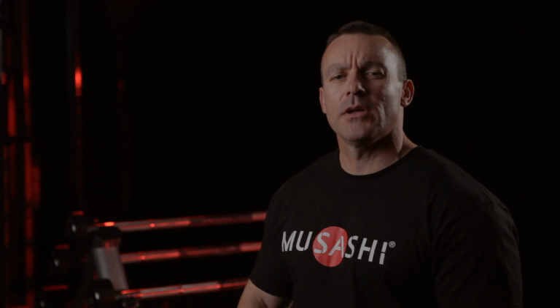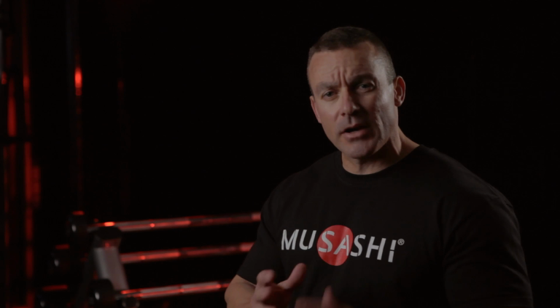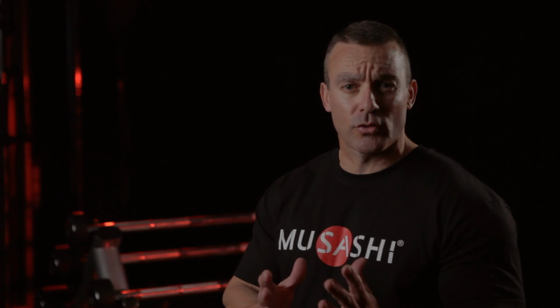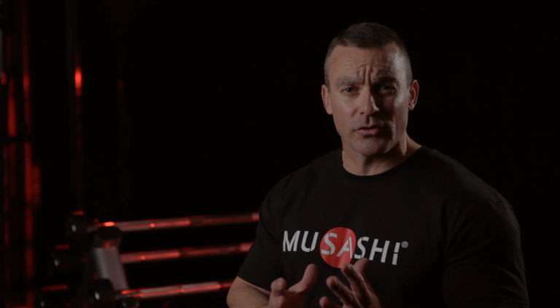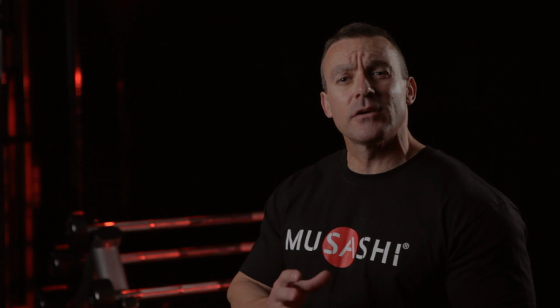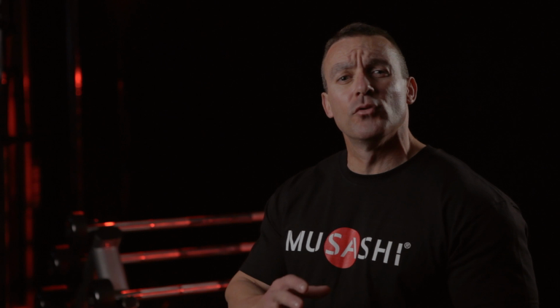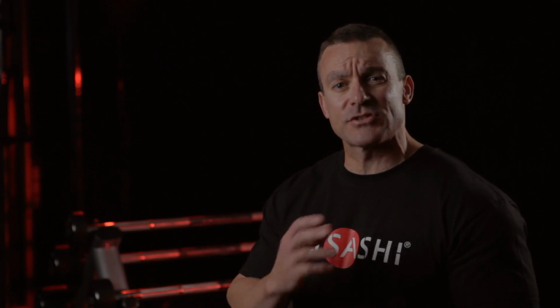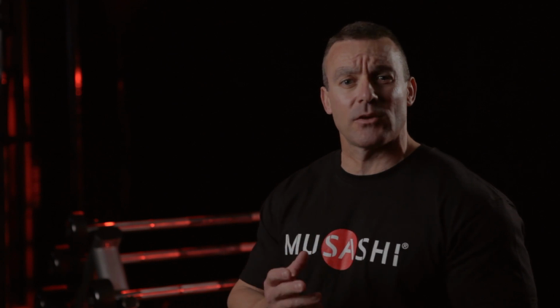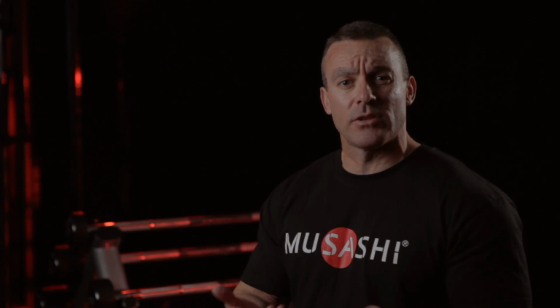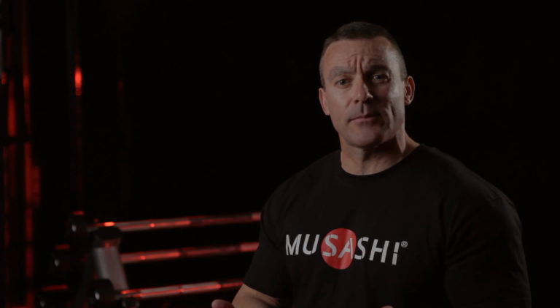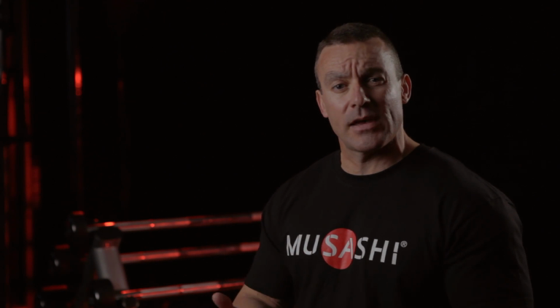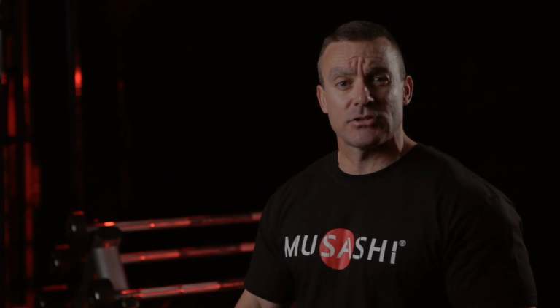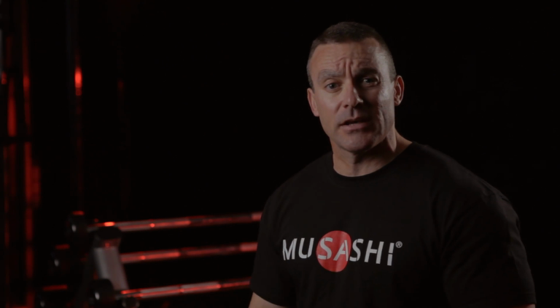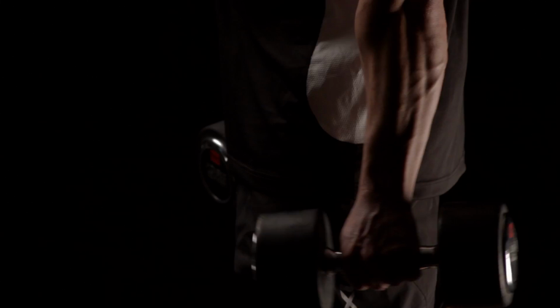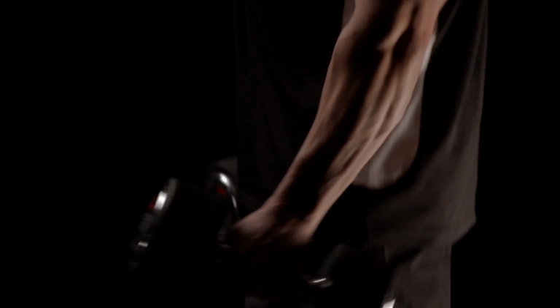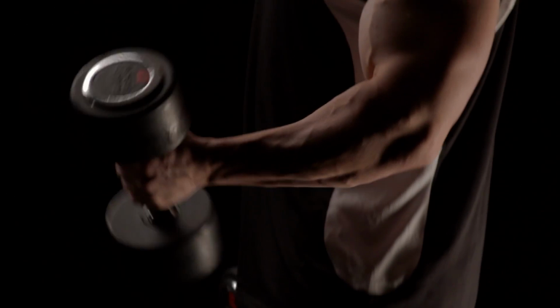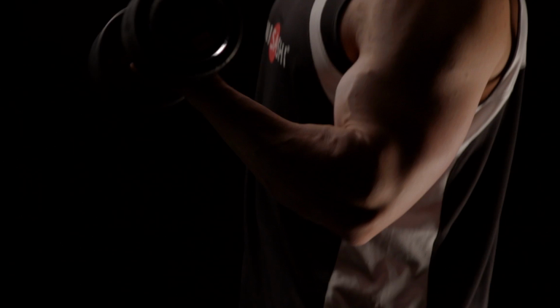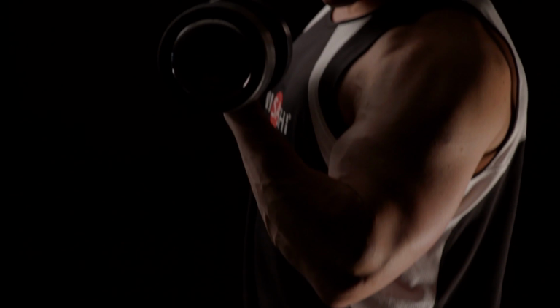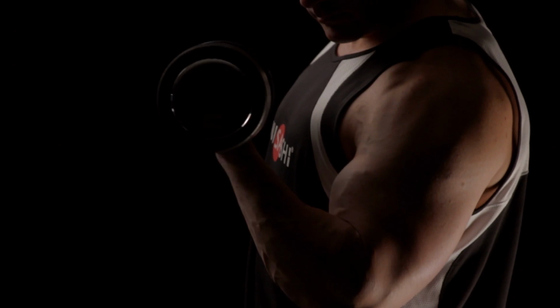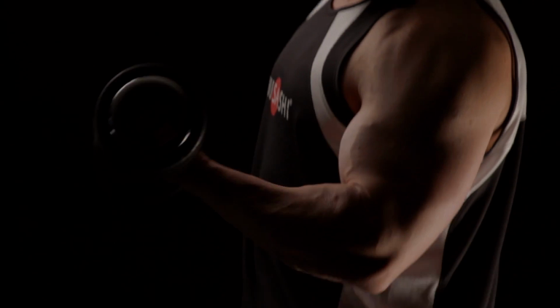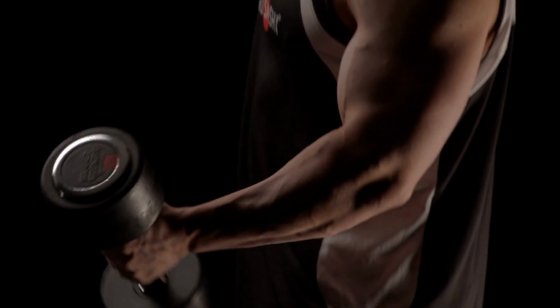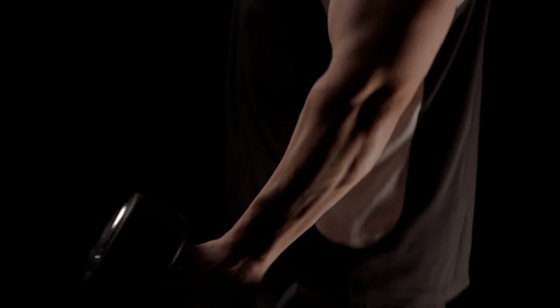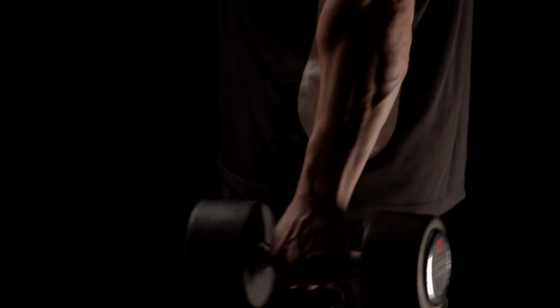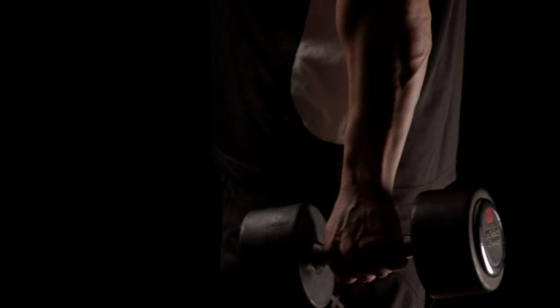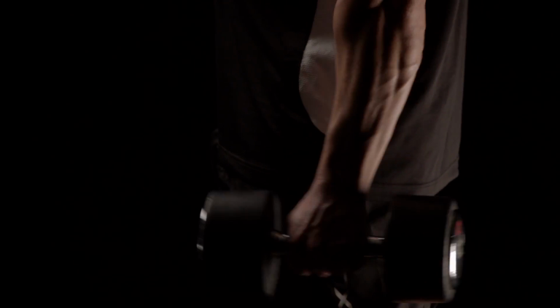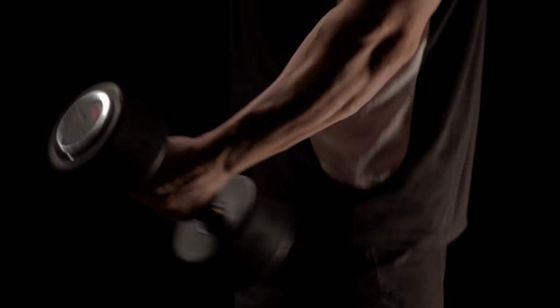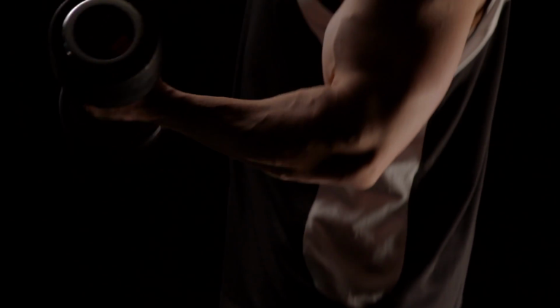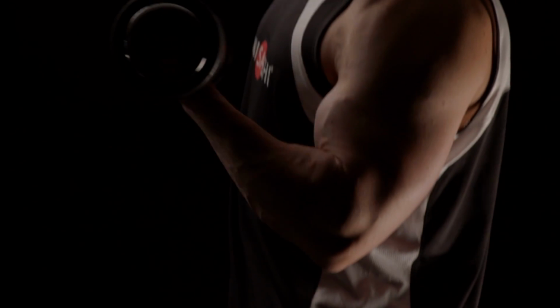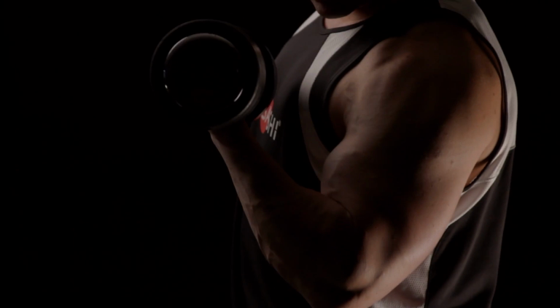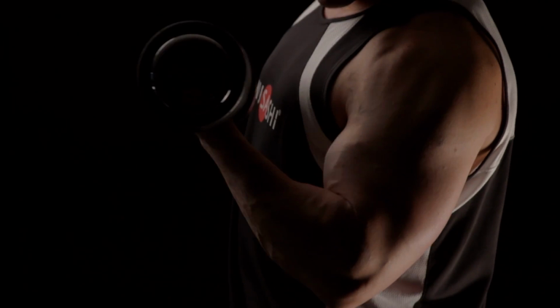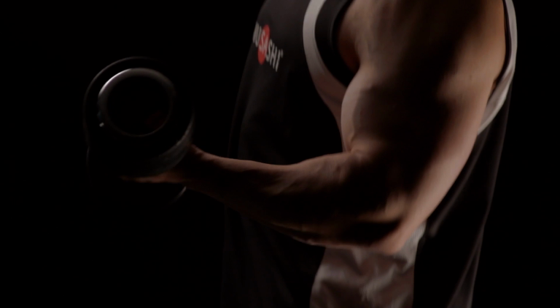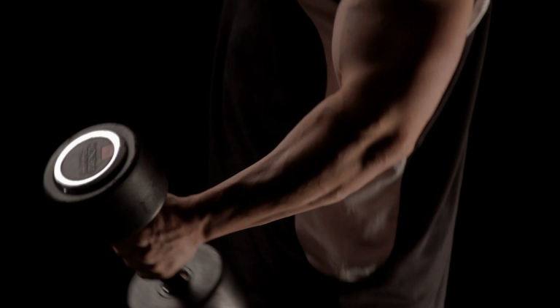For dumbbell curls, think of the movement starting with the palm of your hand touching your leg, and at the top of the movement, the palm of your hand parallel to the floor. This will assist in greater stimulation for your biceps.